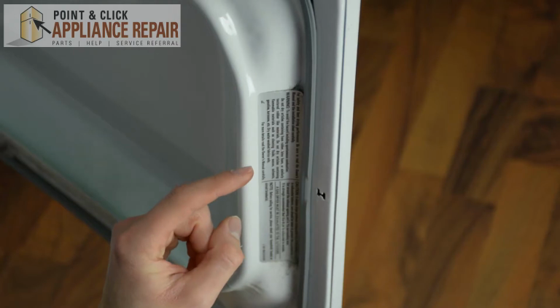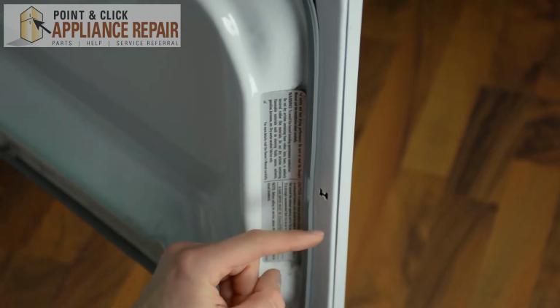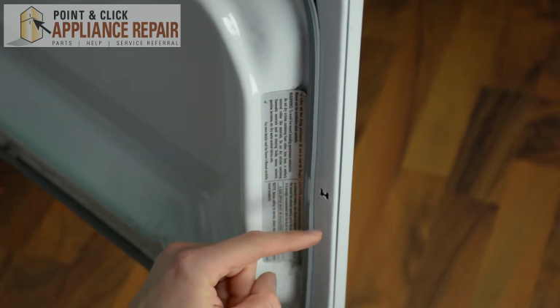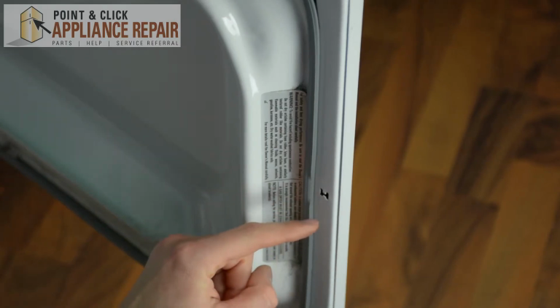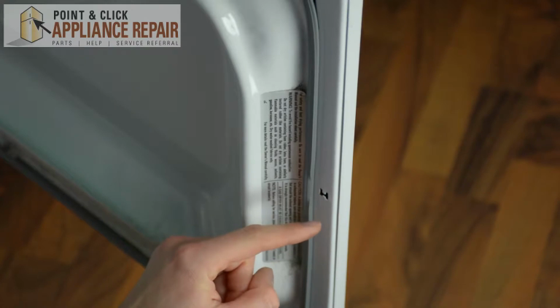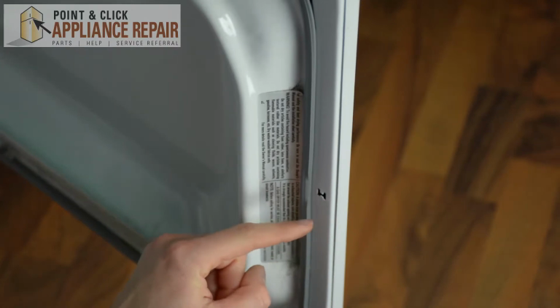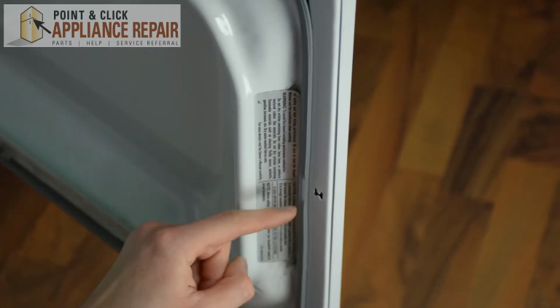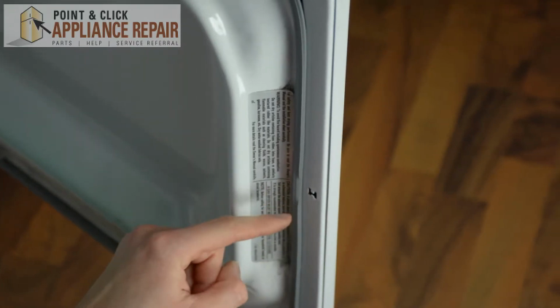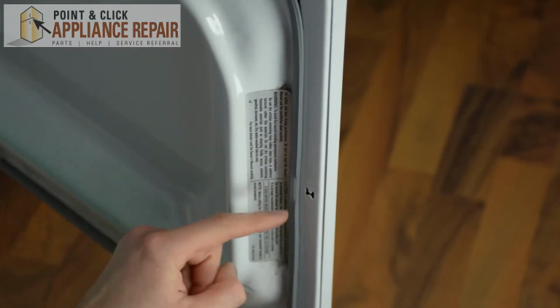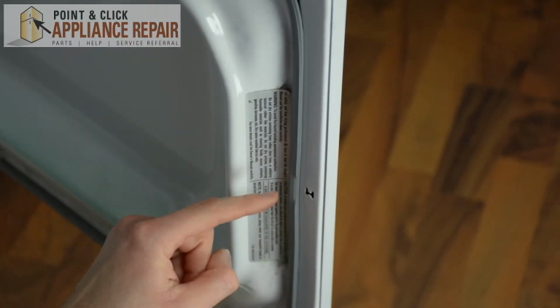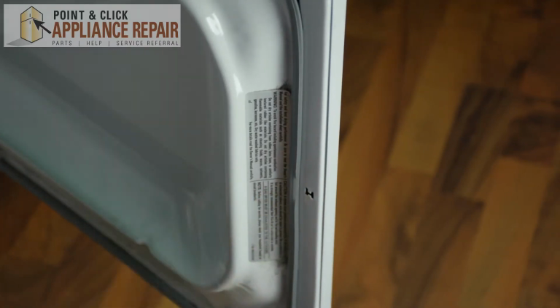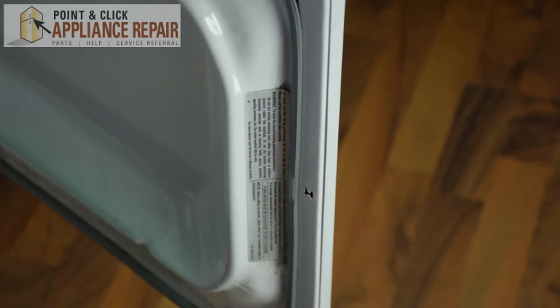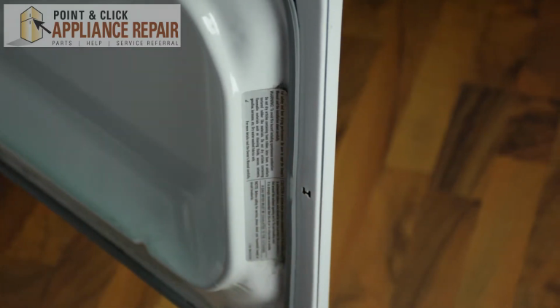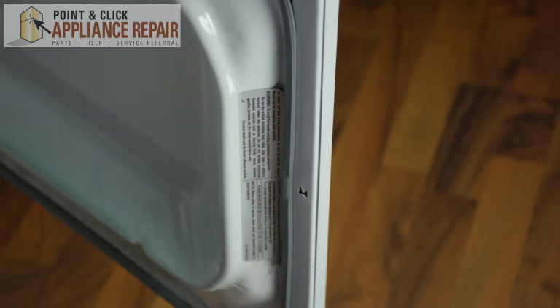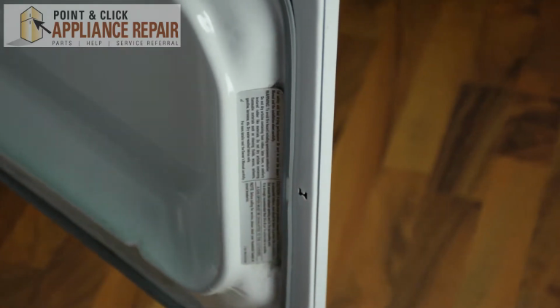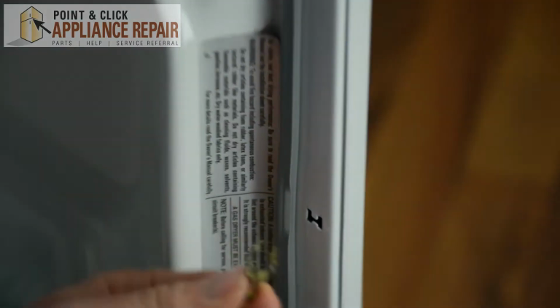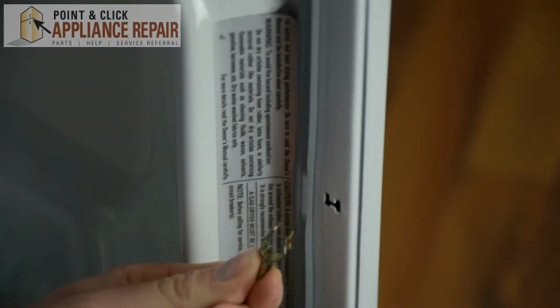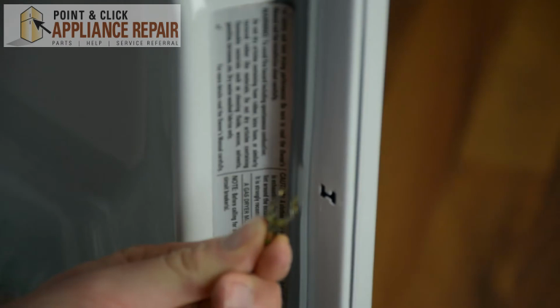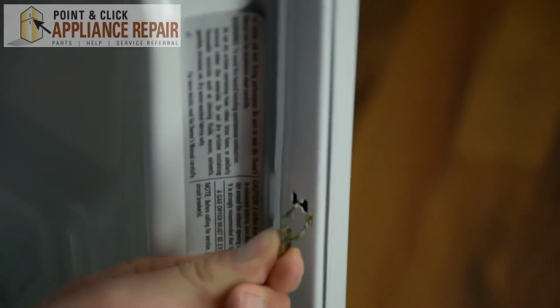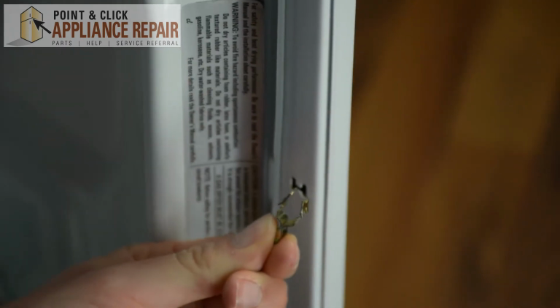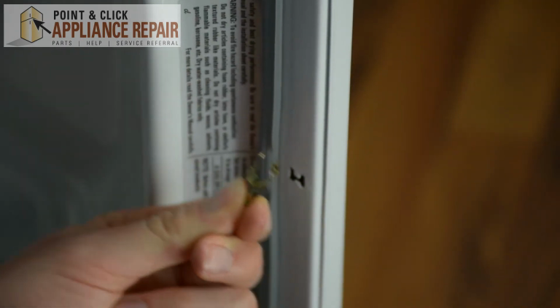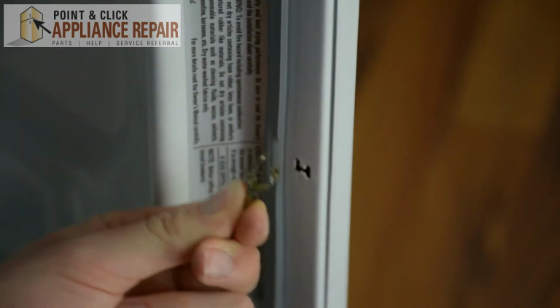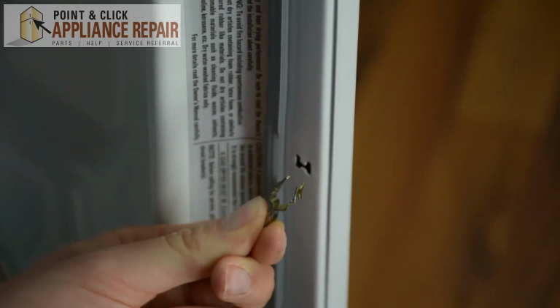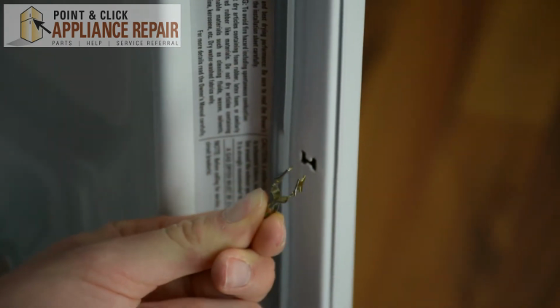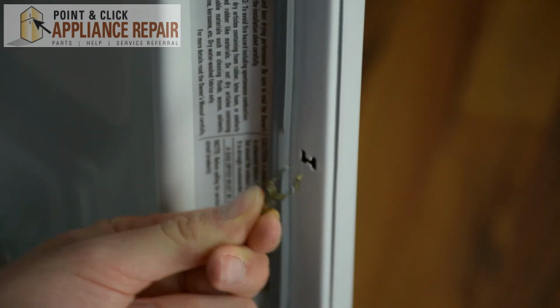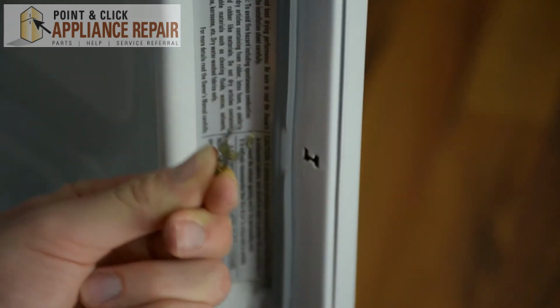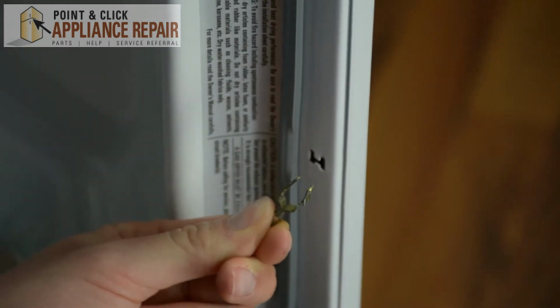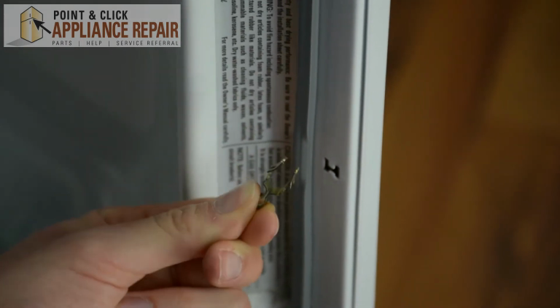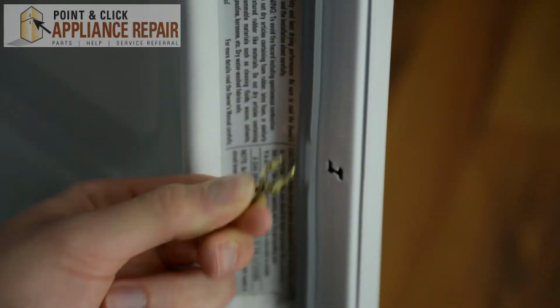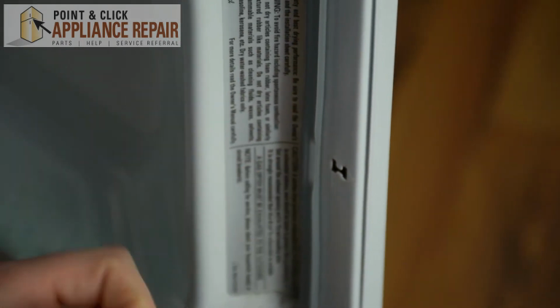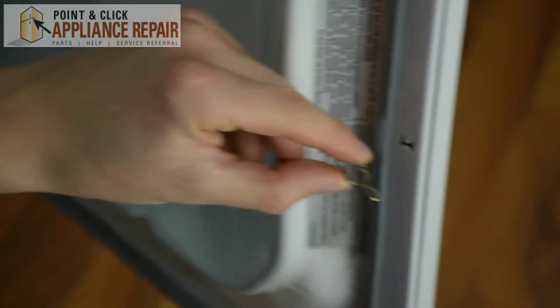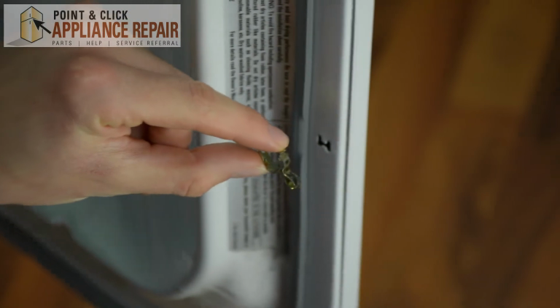This is where our door strike should be located. As you can see, it's not there, so all you have to do is grab your new OEM replacement door strike. If you don't have one of these strikes already, you can find them on our online store.